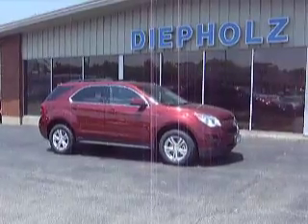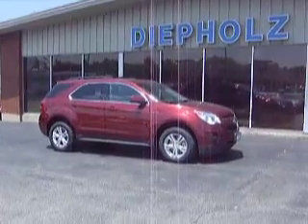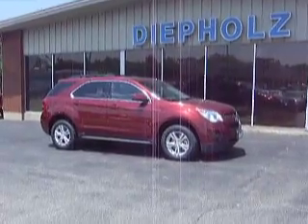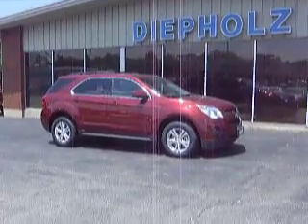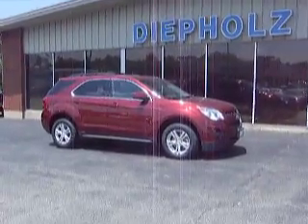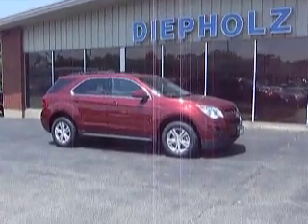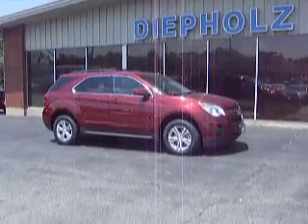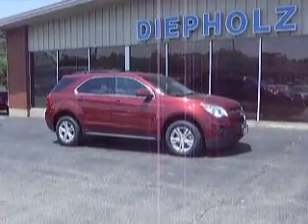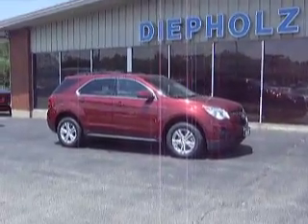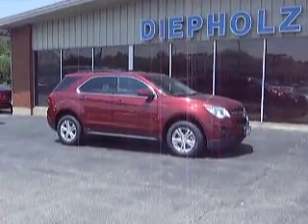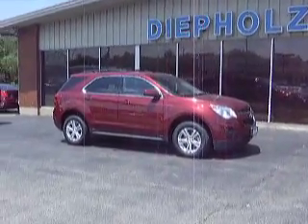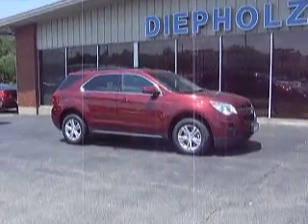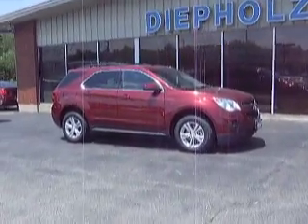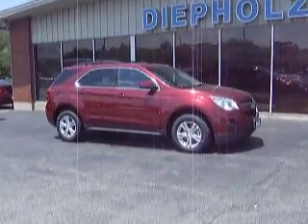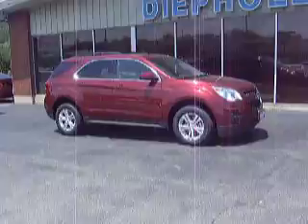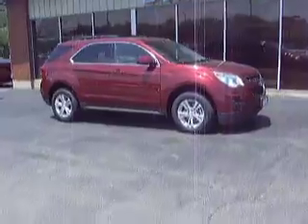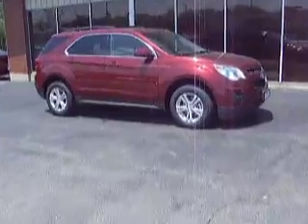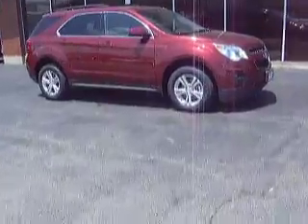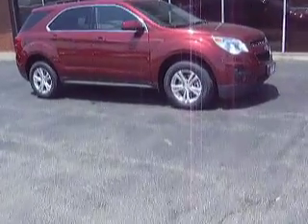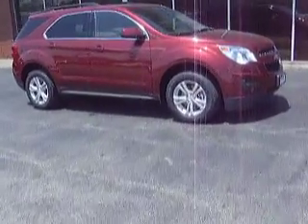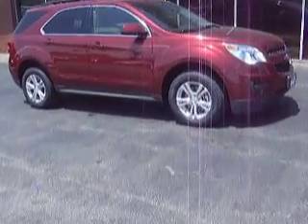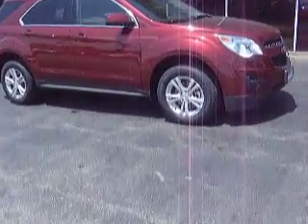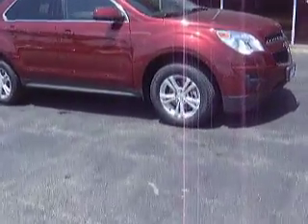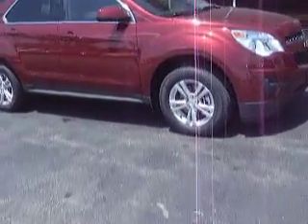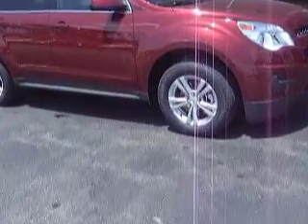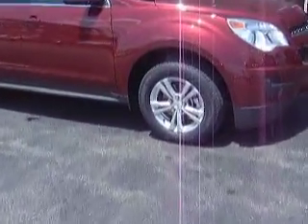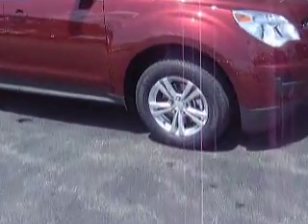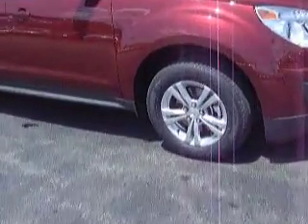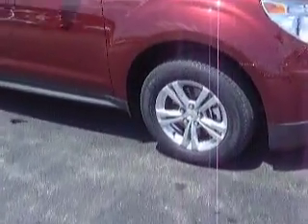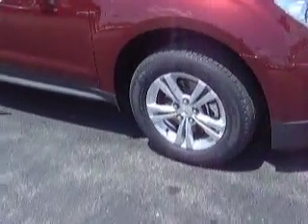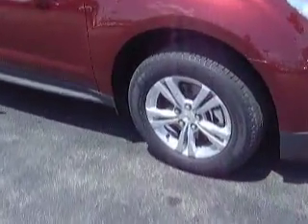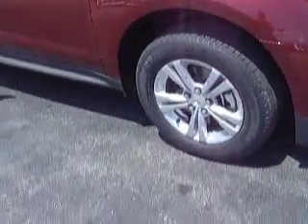People's Auto Group would like to walk you through the 2012 Chevy Traverse. We've got the alloy rim package.